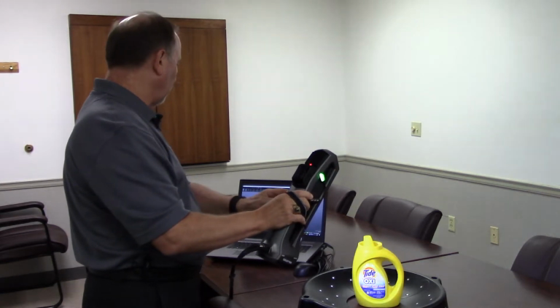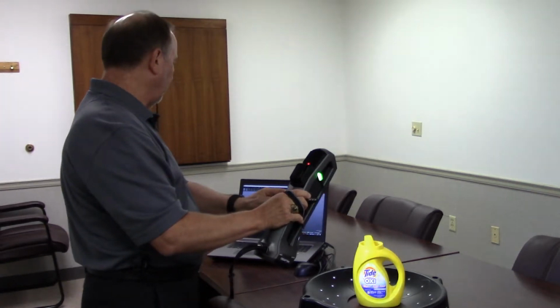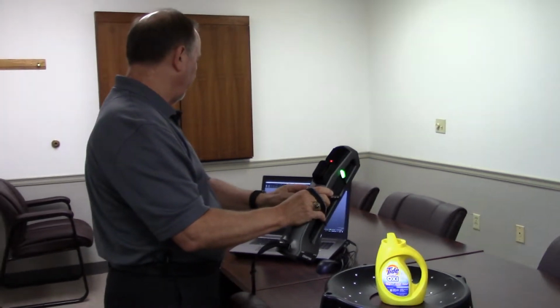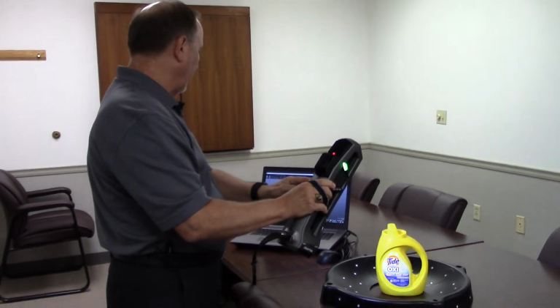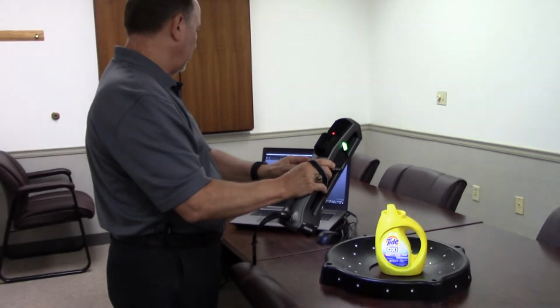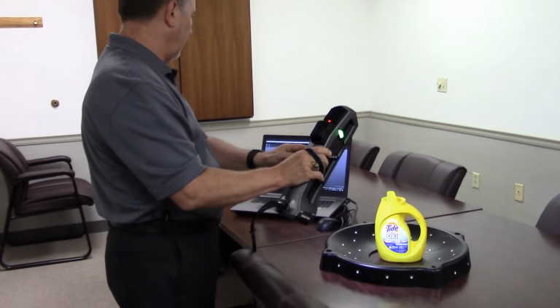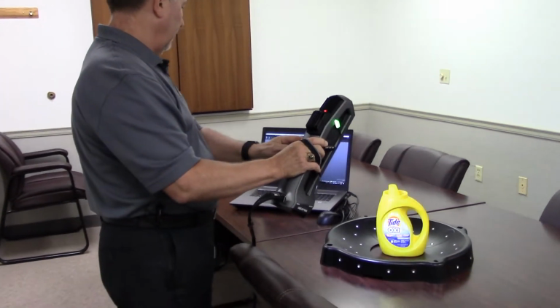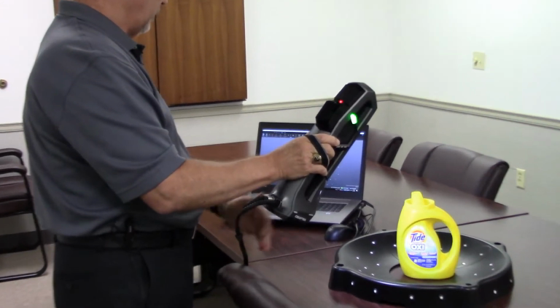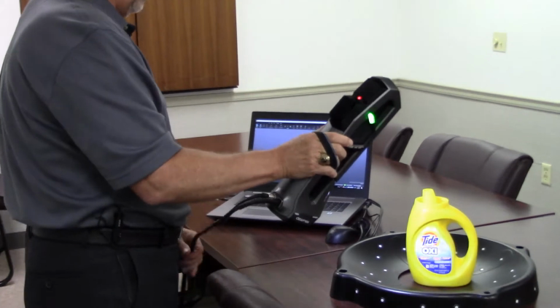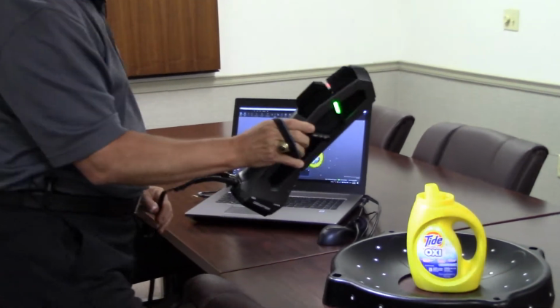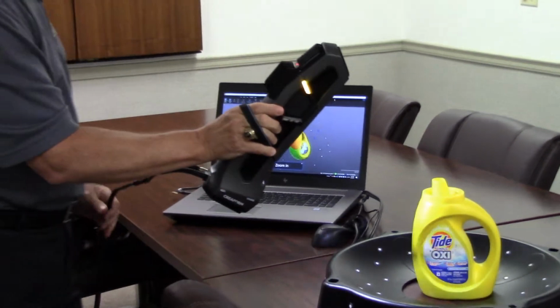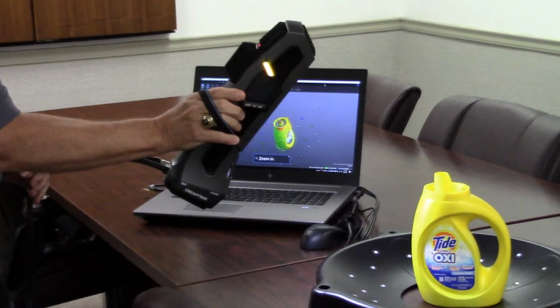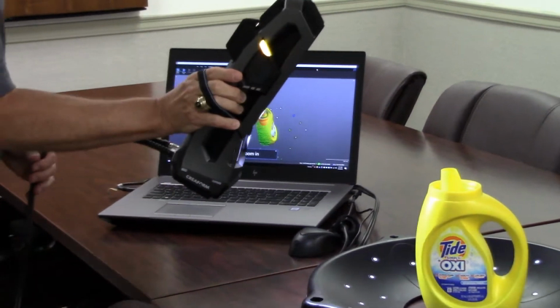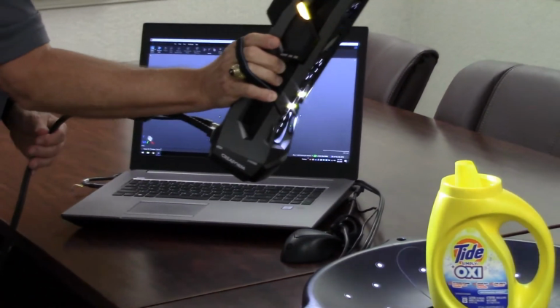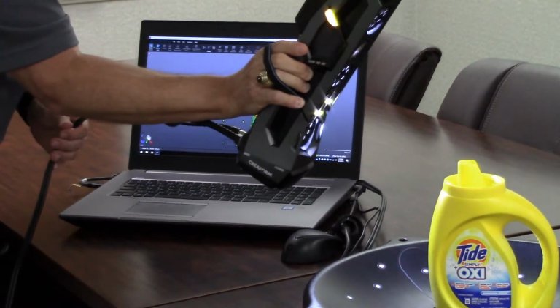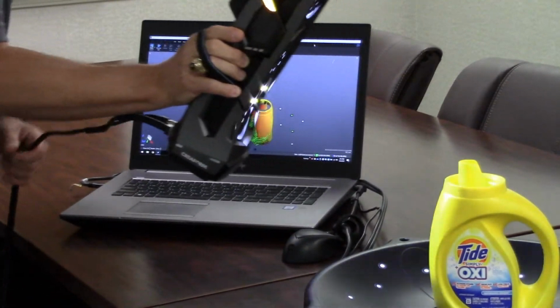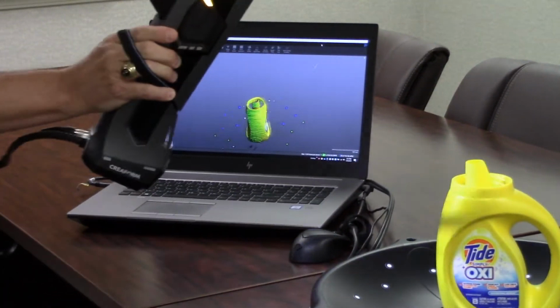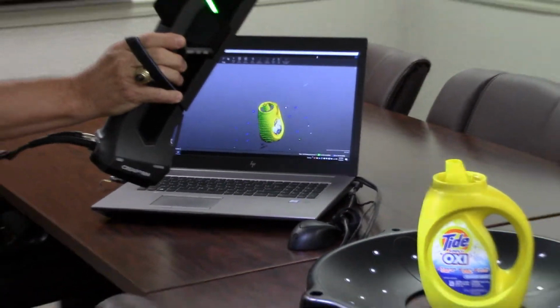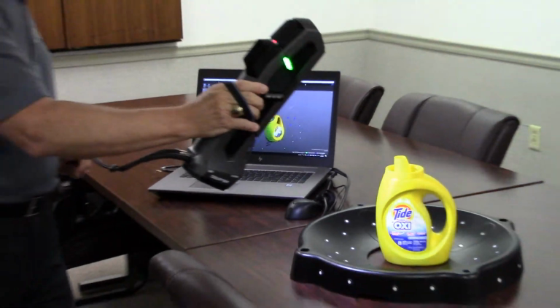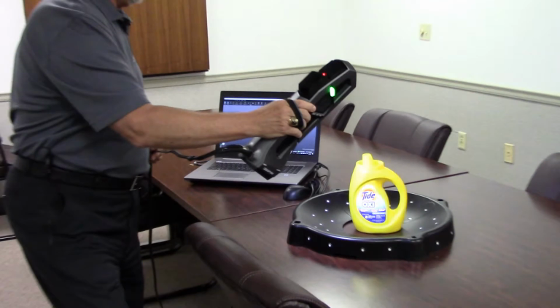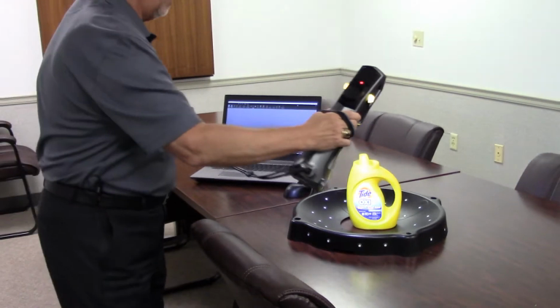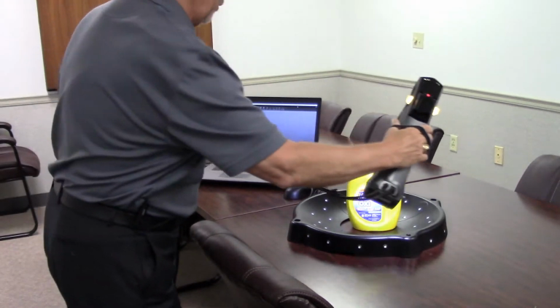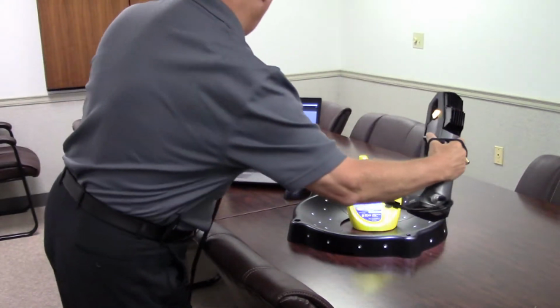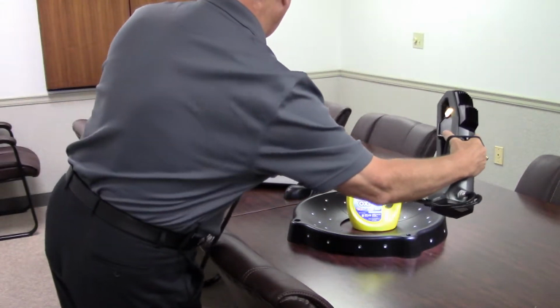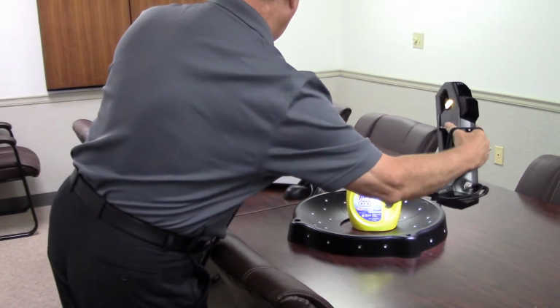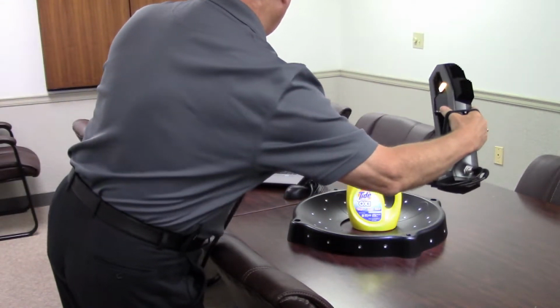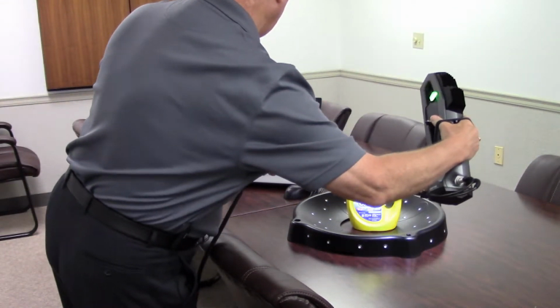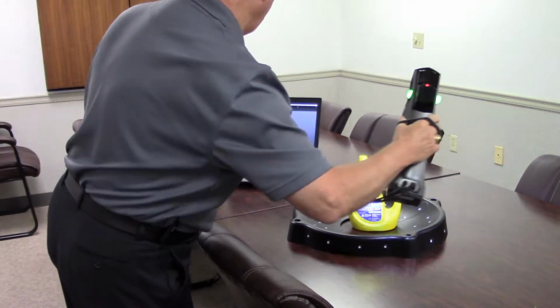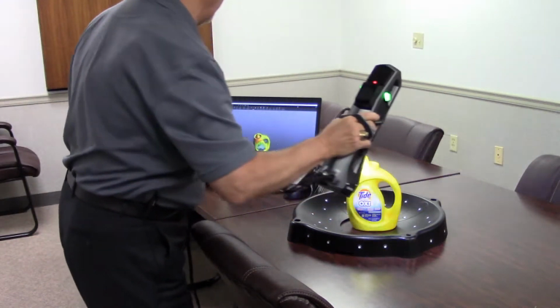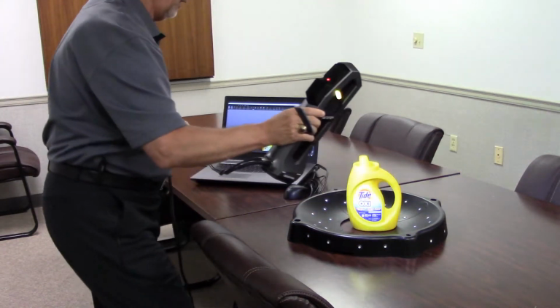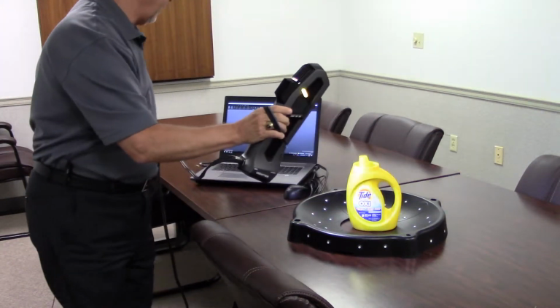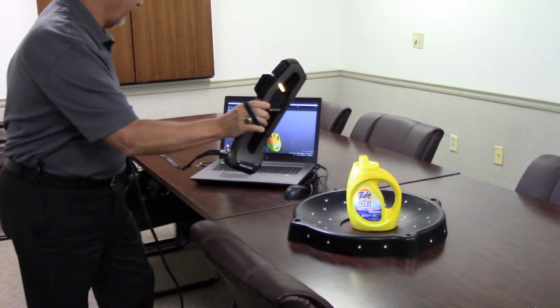We're going to zoom in a bit so that you can see what's going on. We'll go around the part and we'll scan for about a minute so that you get some understanding of first of all the process, and then secondly the output that the scanner generates.